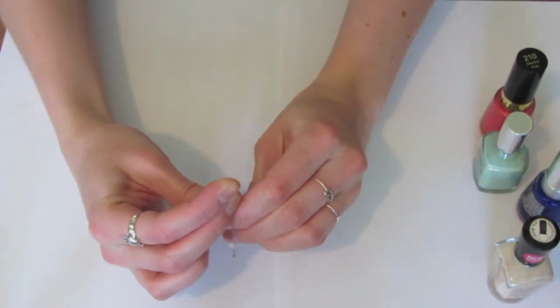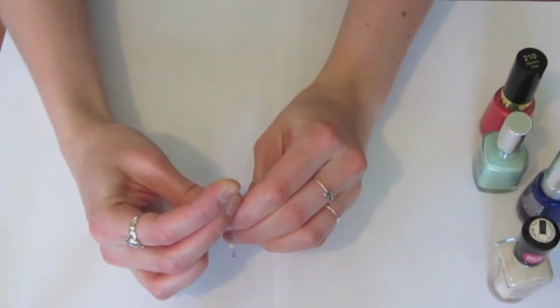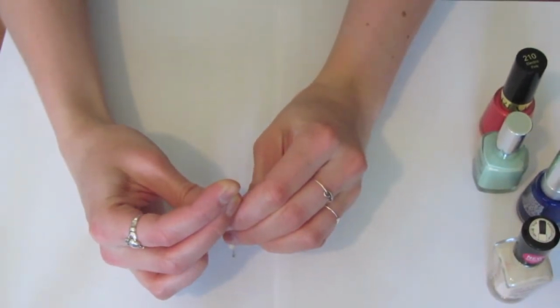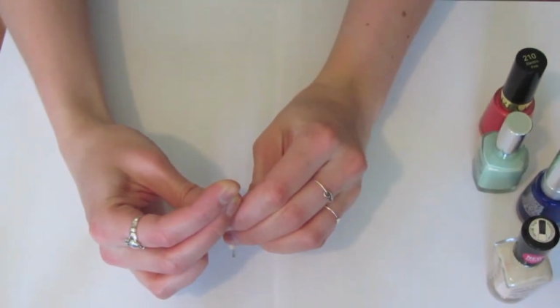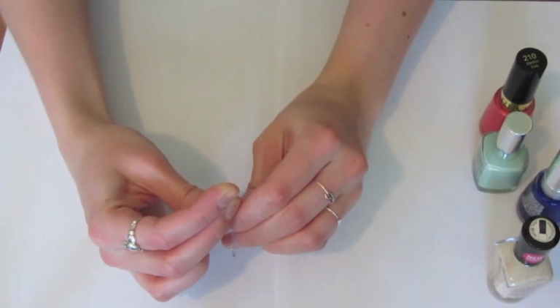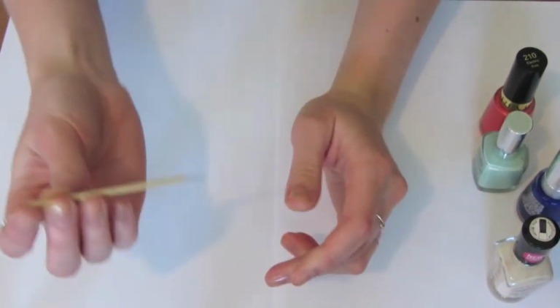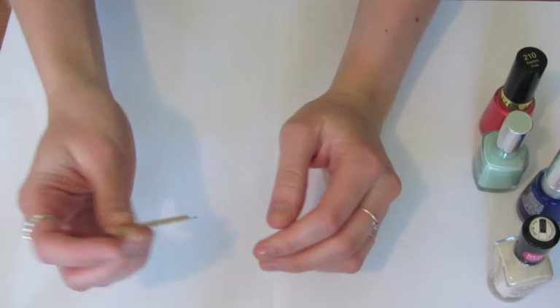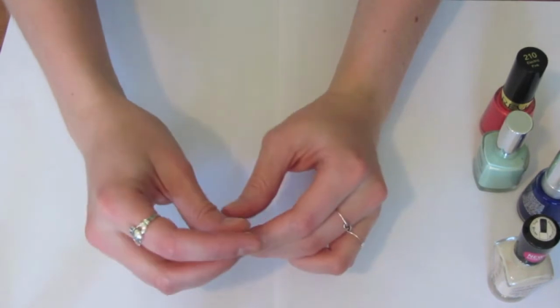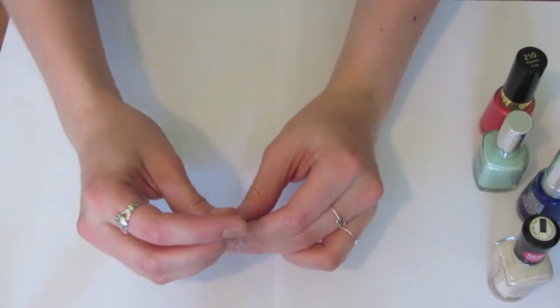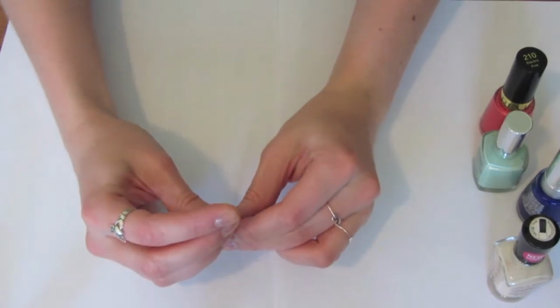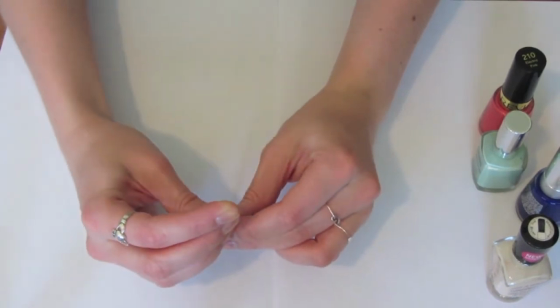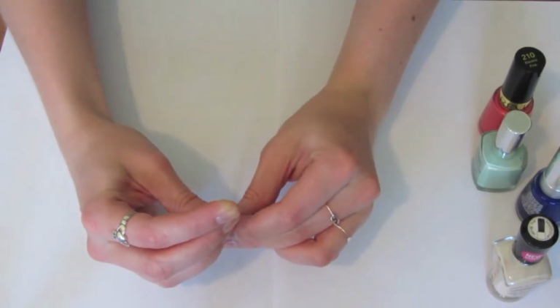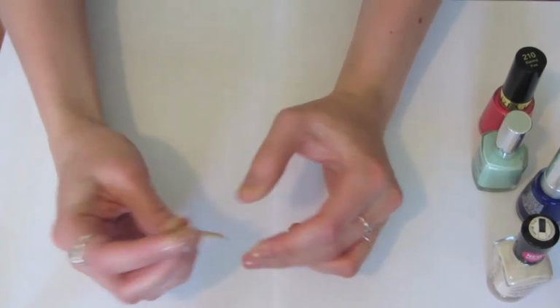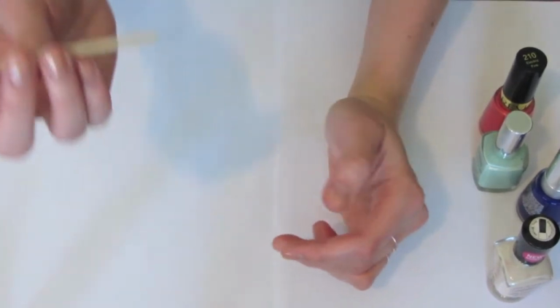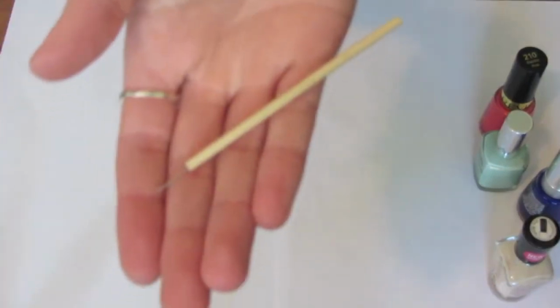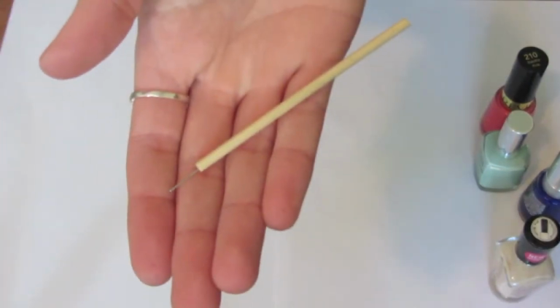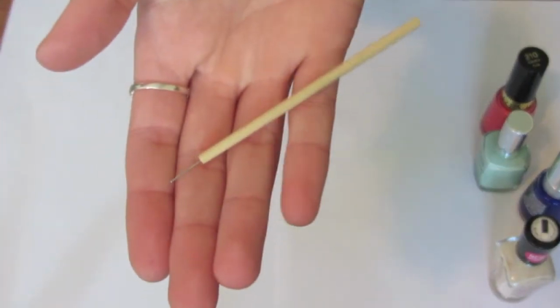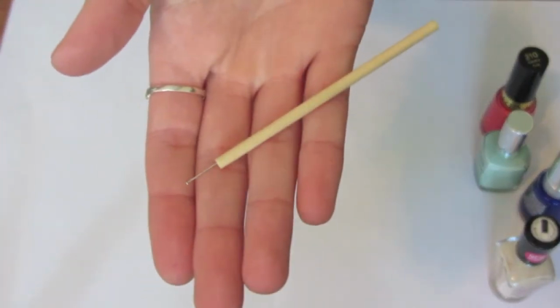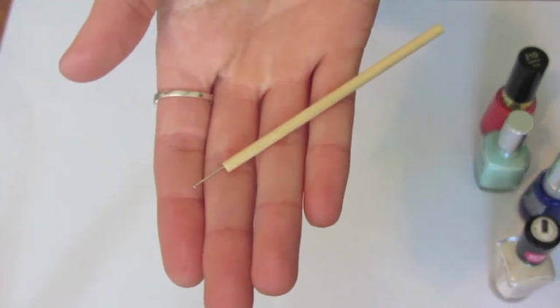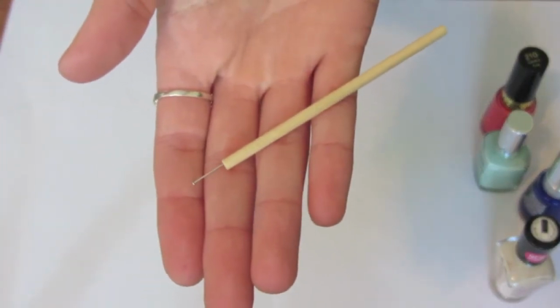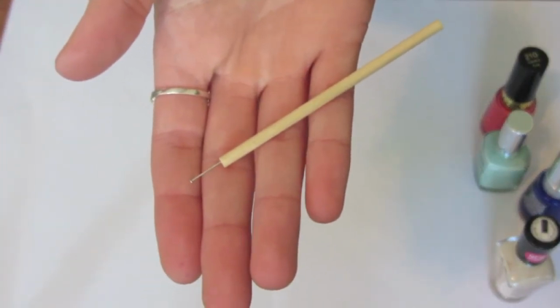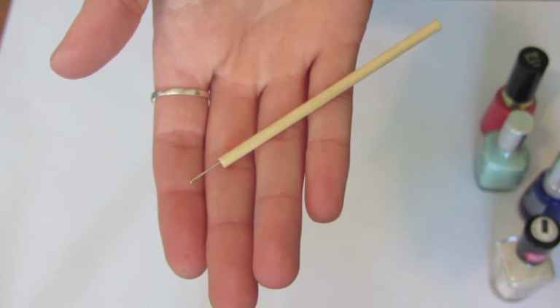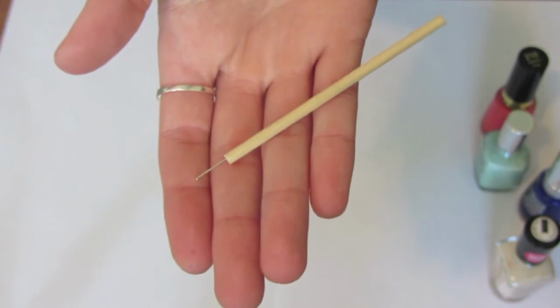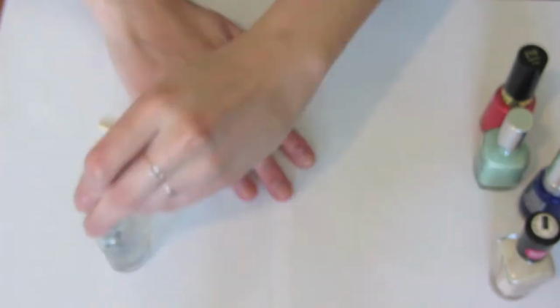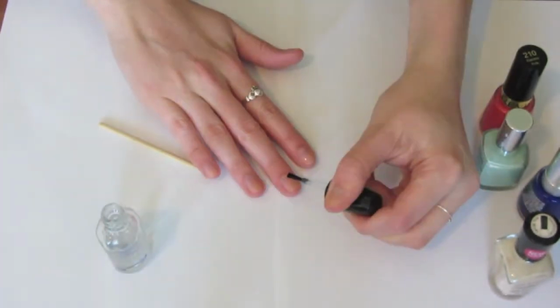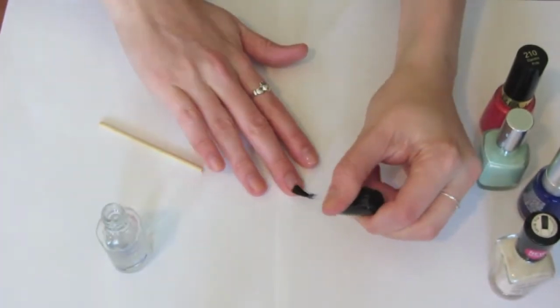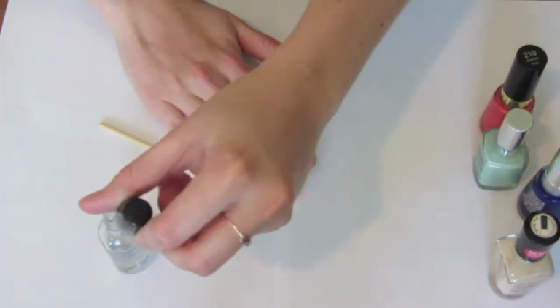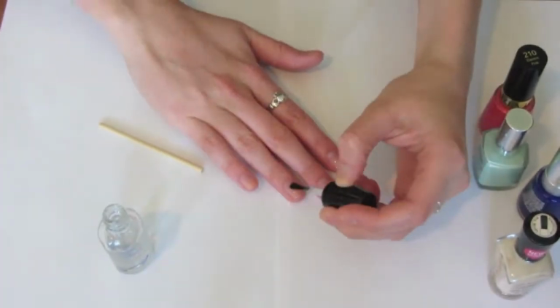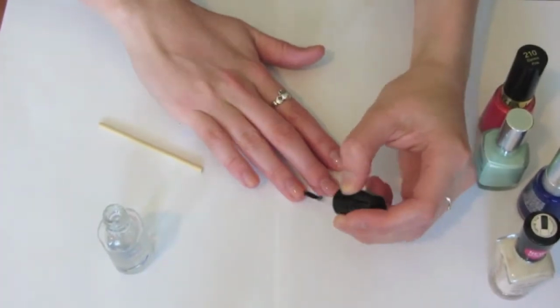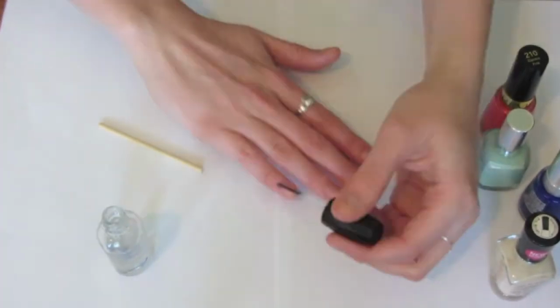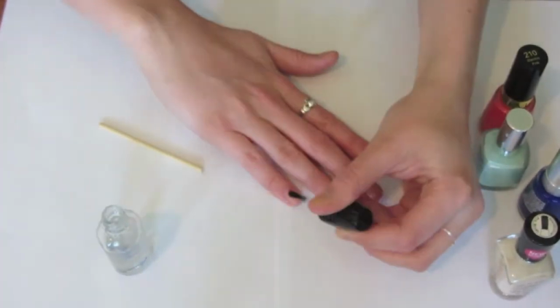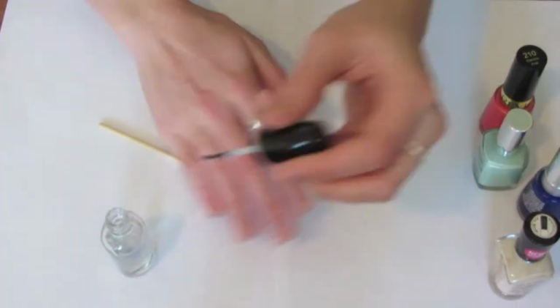You can press it against a hard surface to push it further into the stick, and basically that's what it should end up looking like. Just be careful not to poke it through the side and poke yourself, because I've actually done that before.